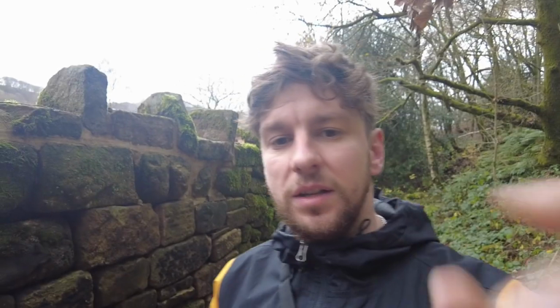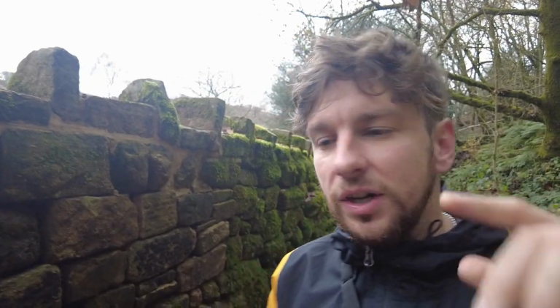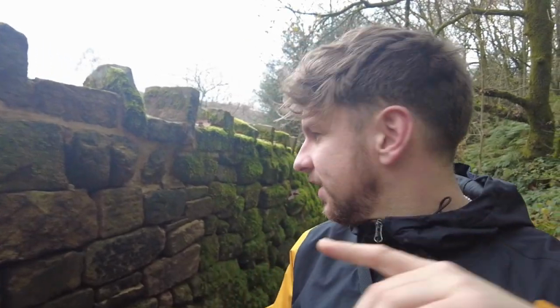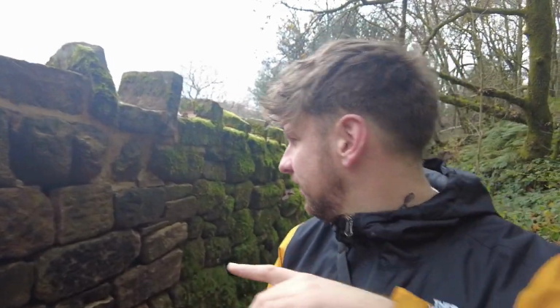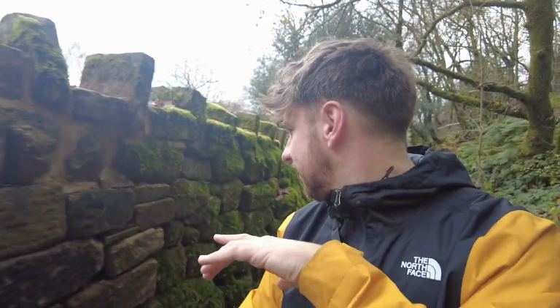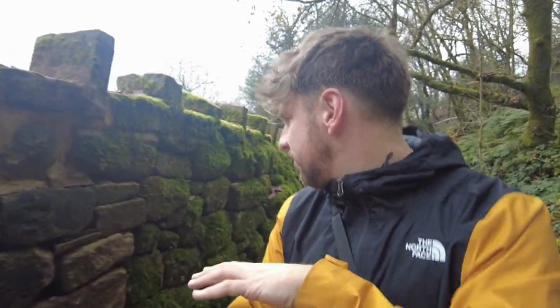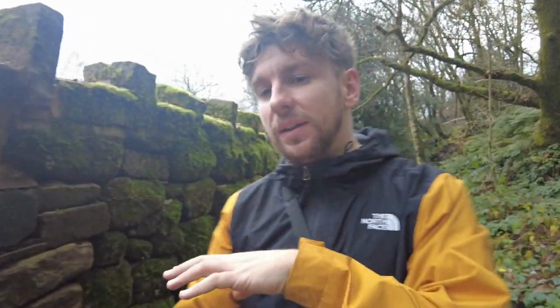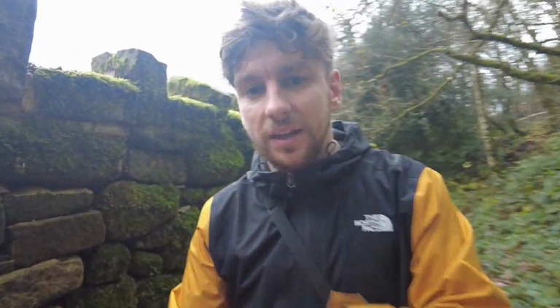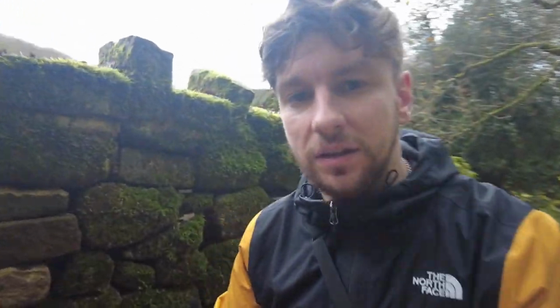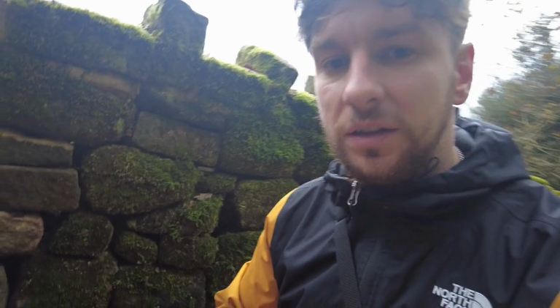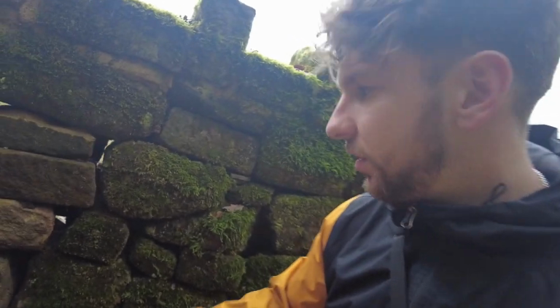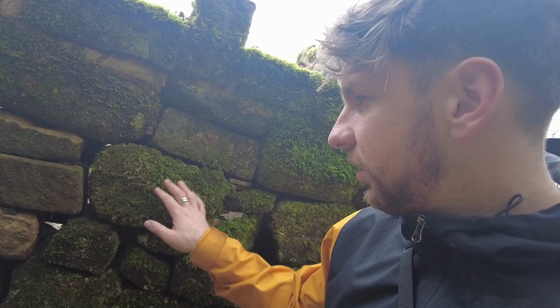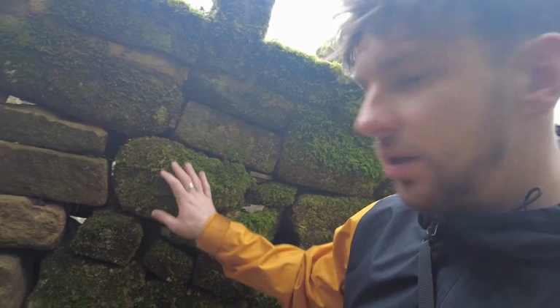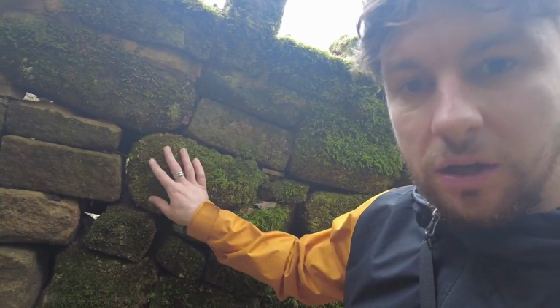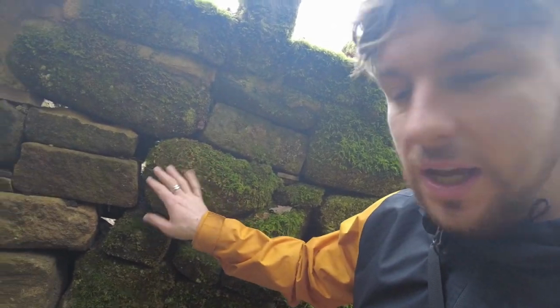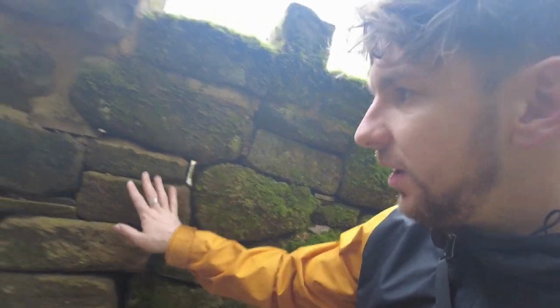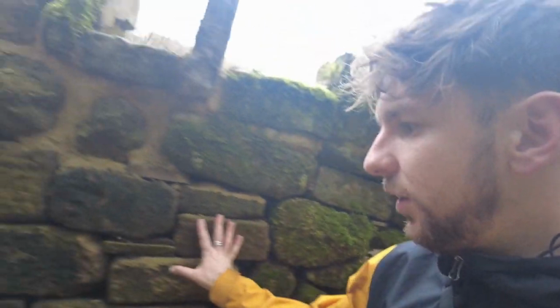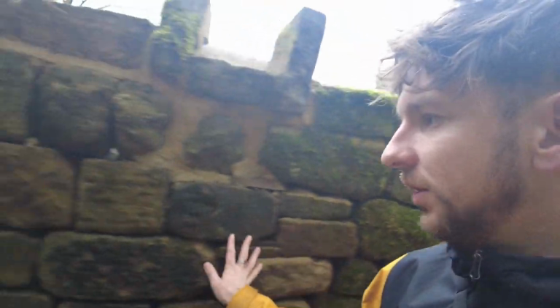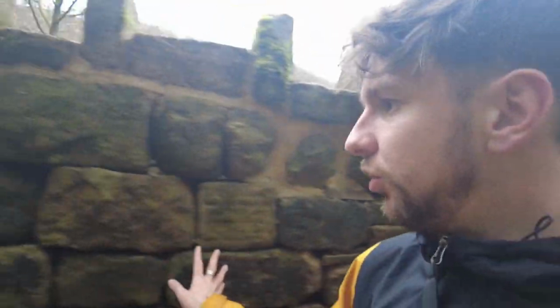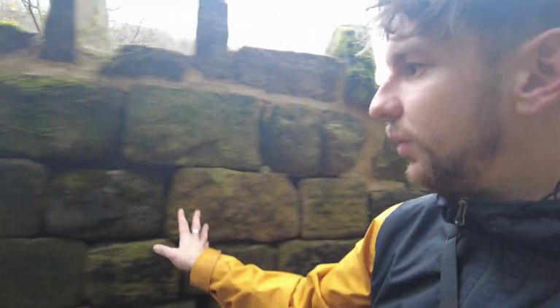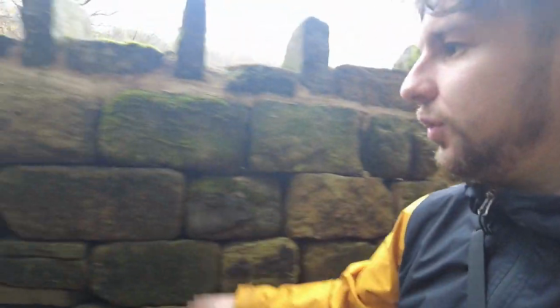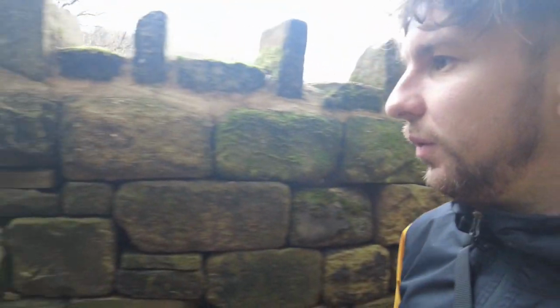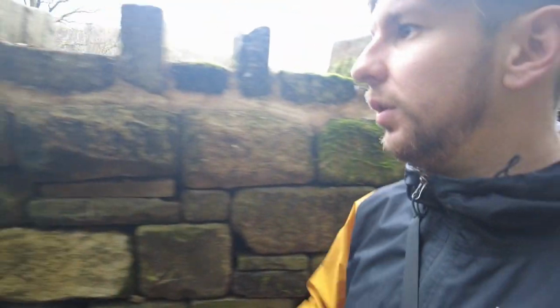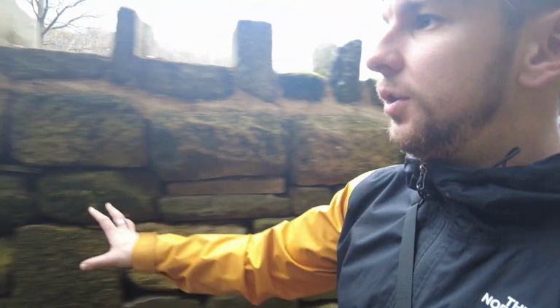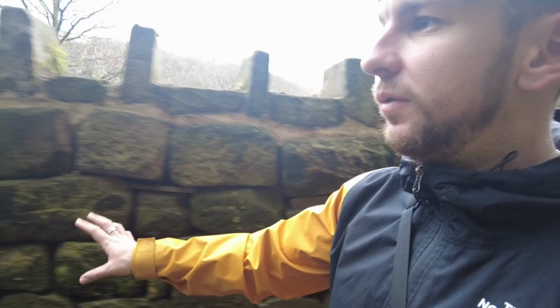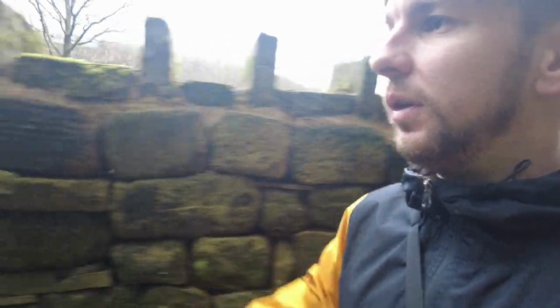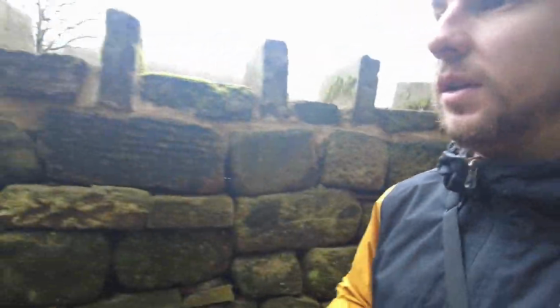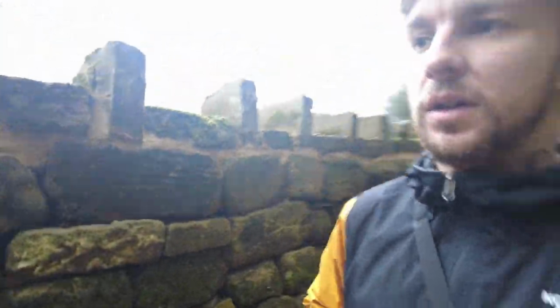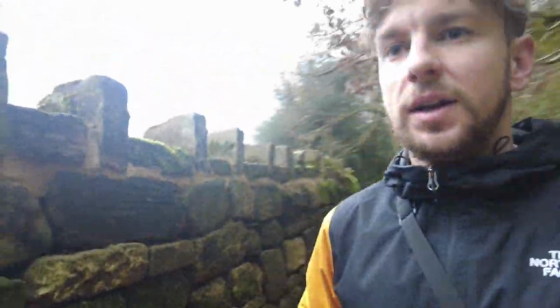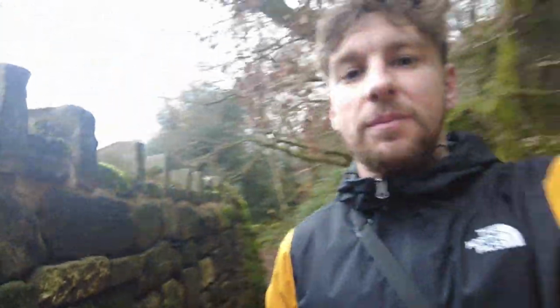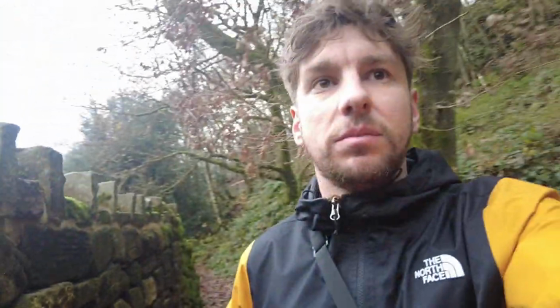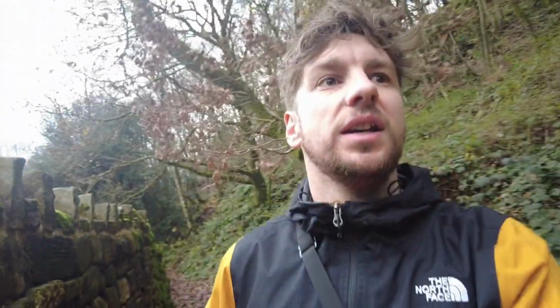And look here, you can tell this has had to be rebuilt. The moss goes there, then no moss - new bit of wall, new bit of wall - and then back to moss here.